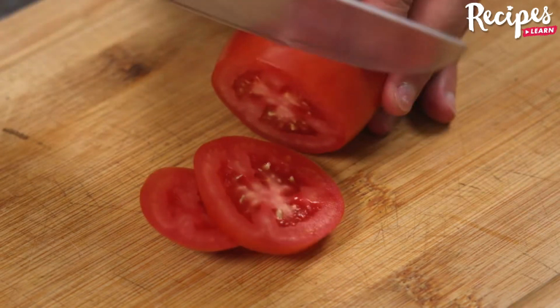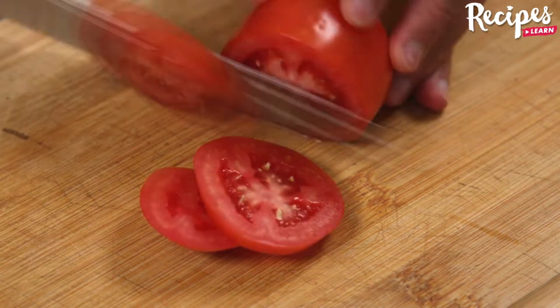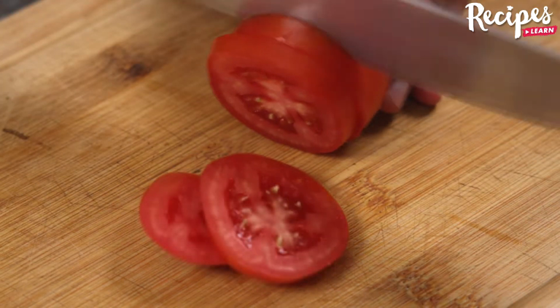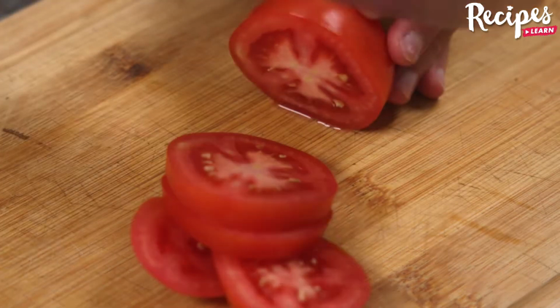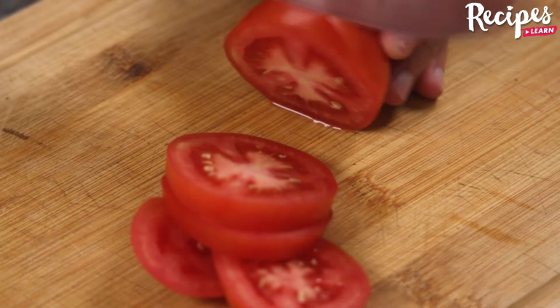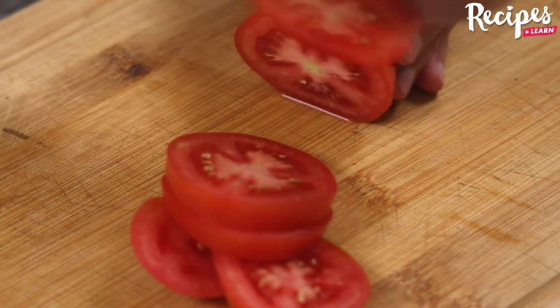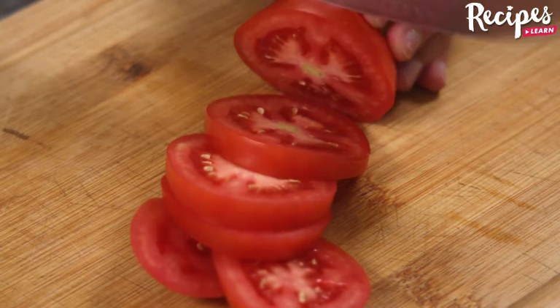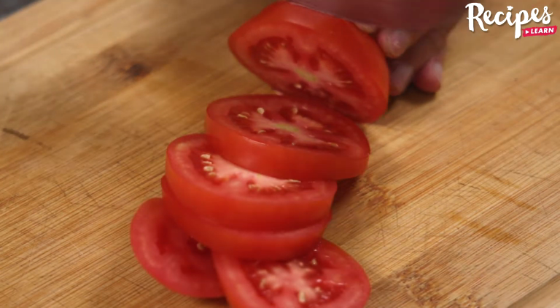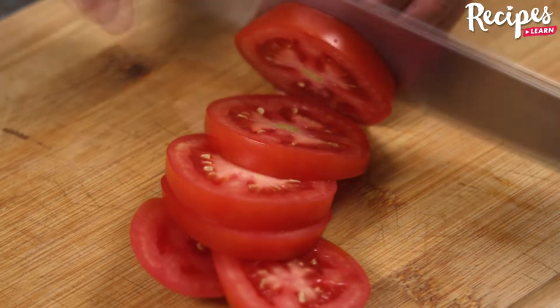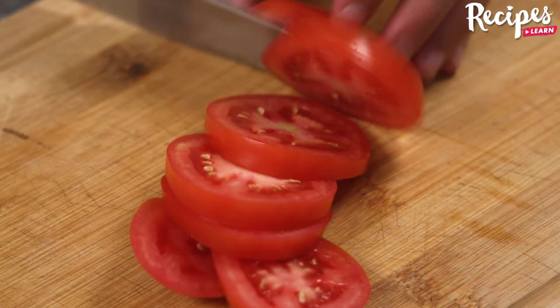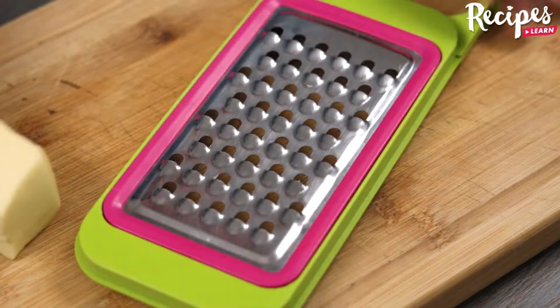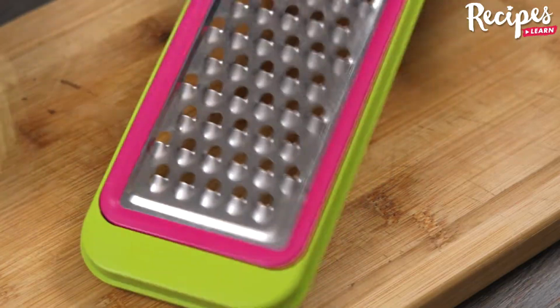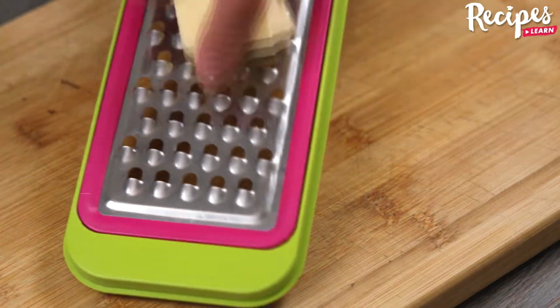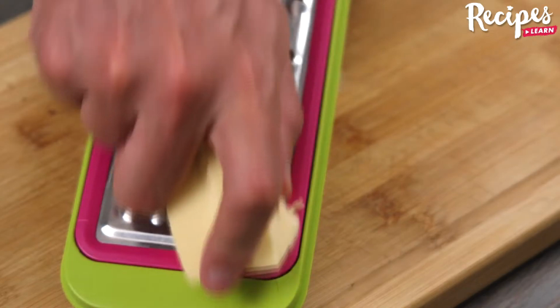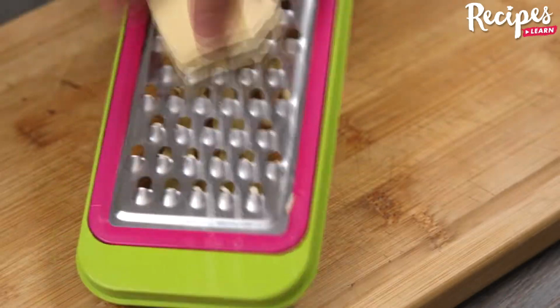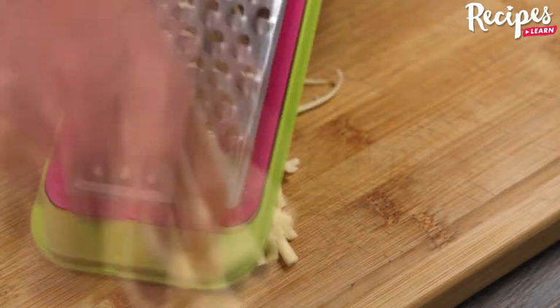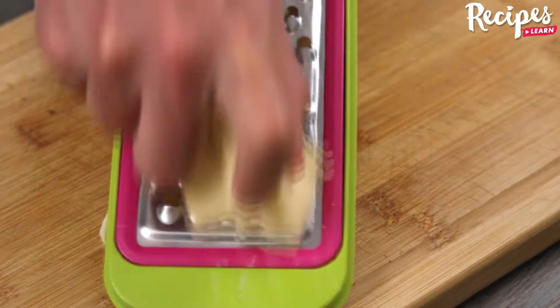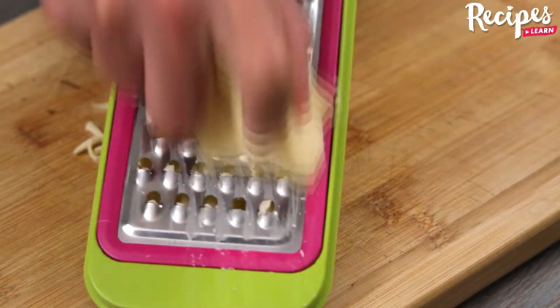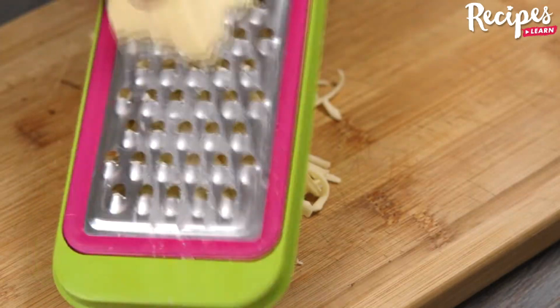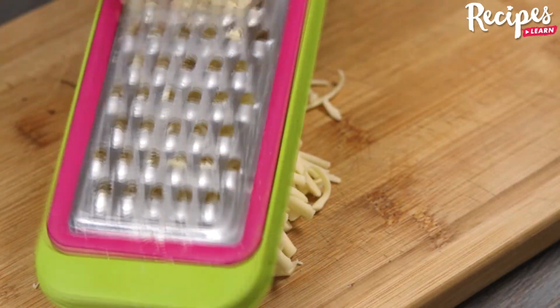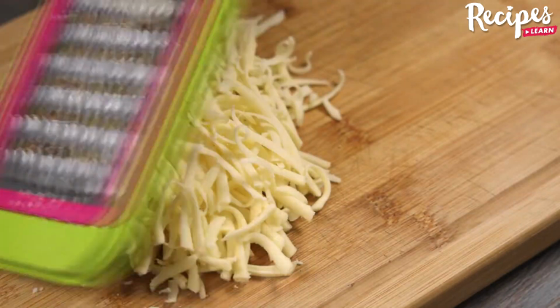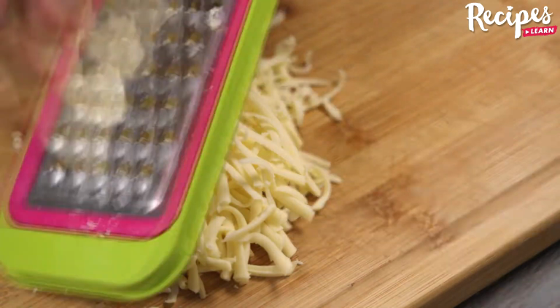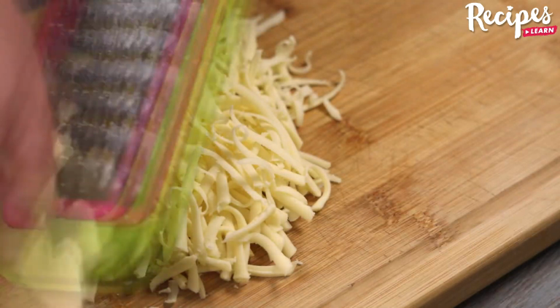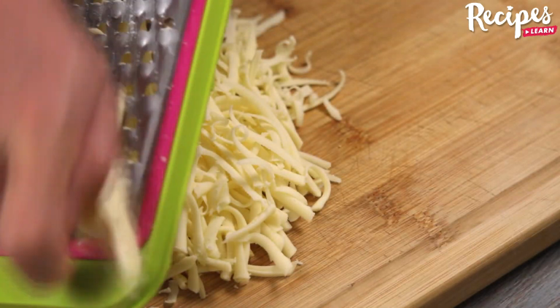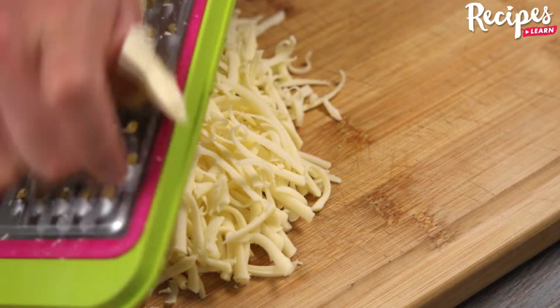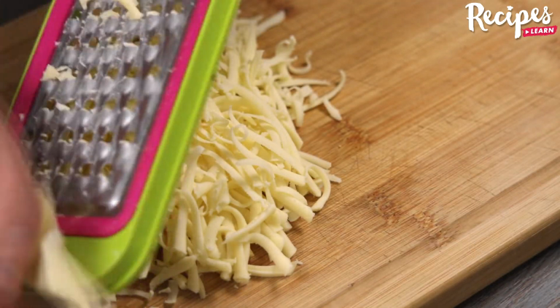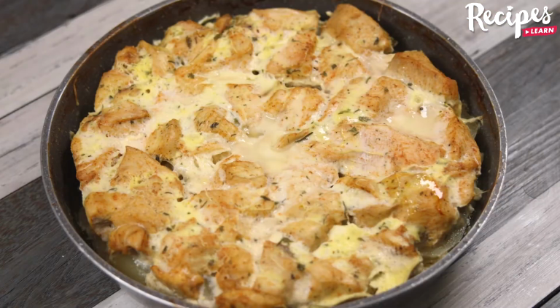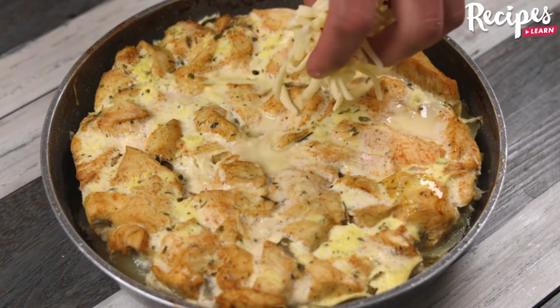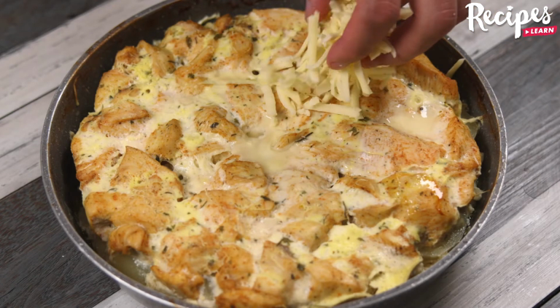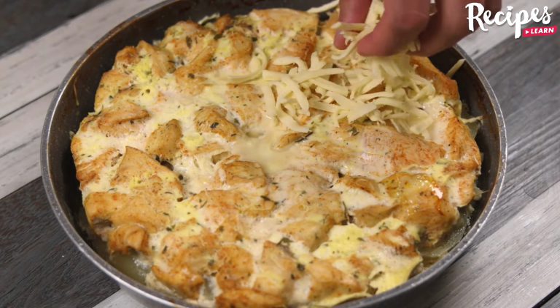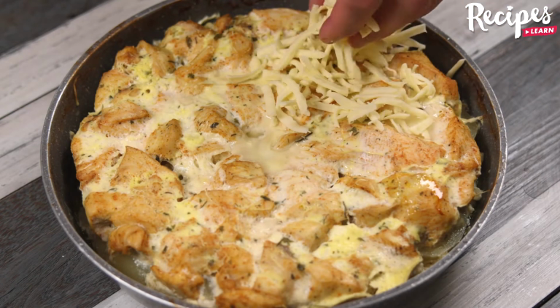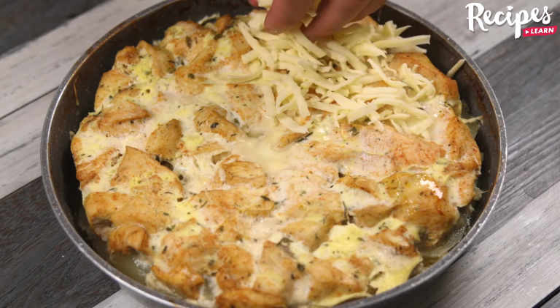Meanwhile, slice one tomato, grate 120 grams of mozzarella cheese — these are the last ingredients we're going to use. It will give a special touch to our recipe!